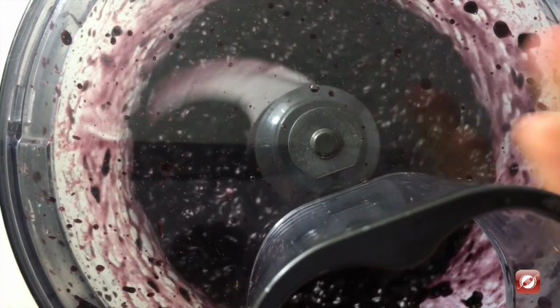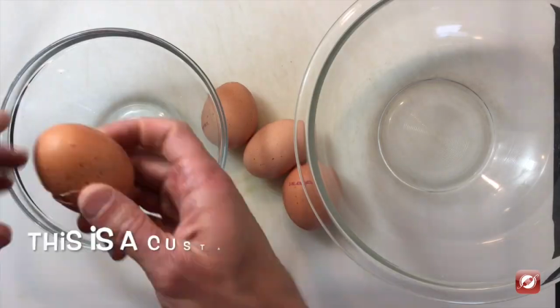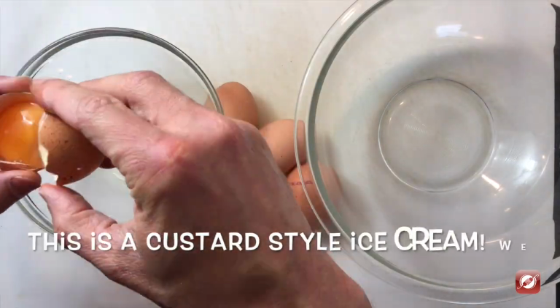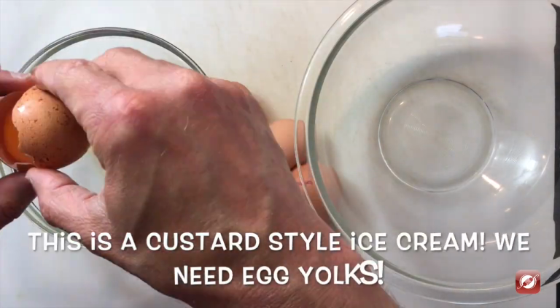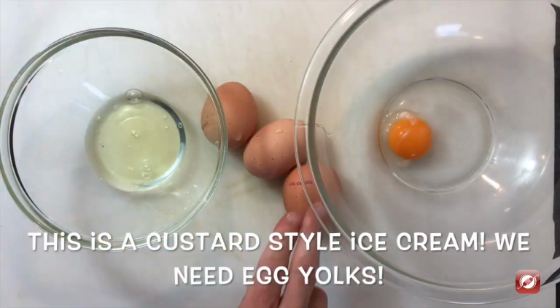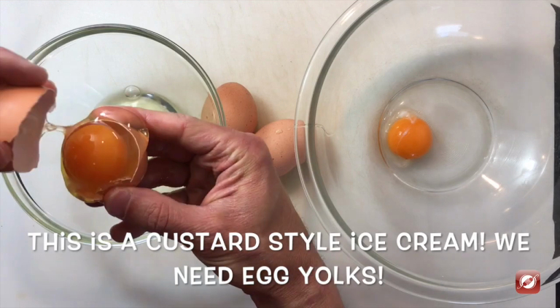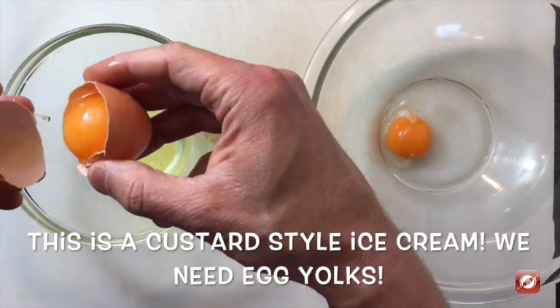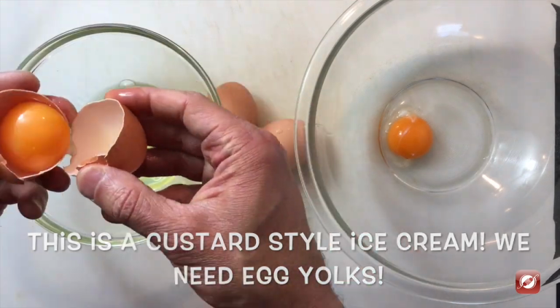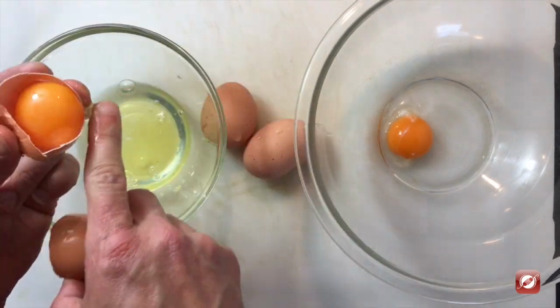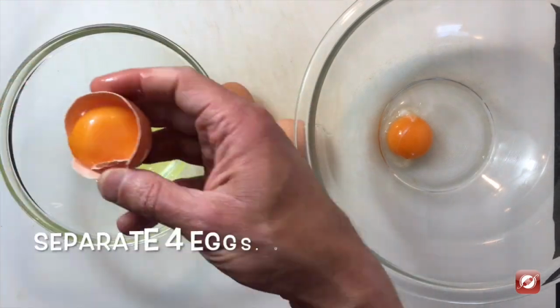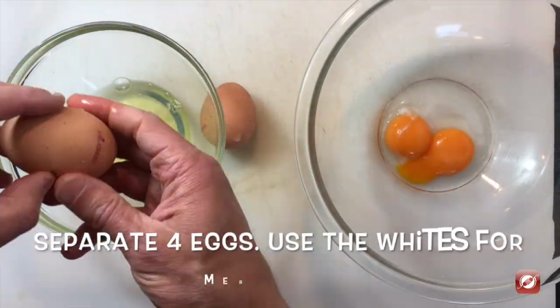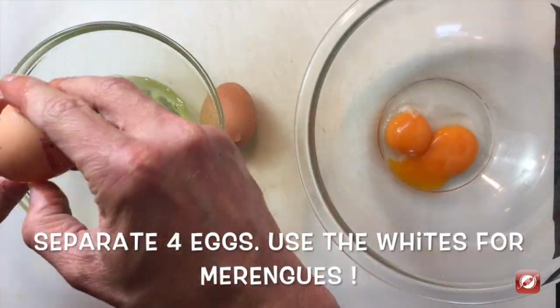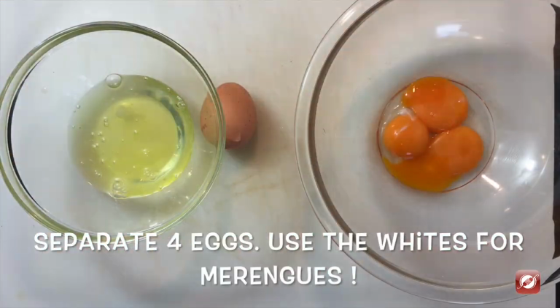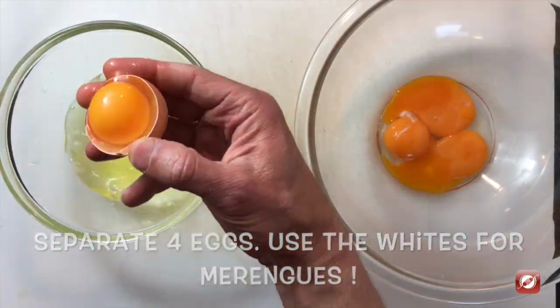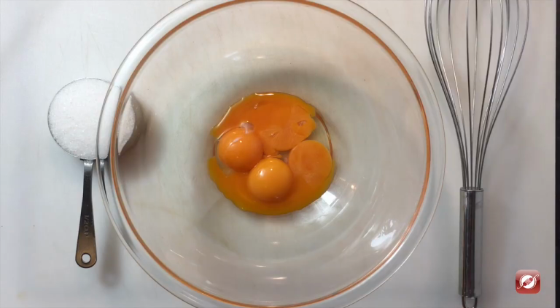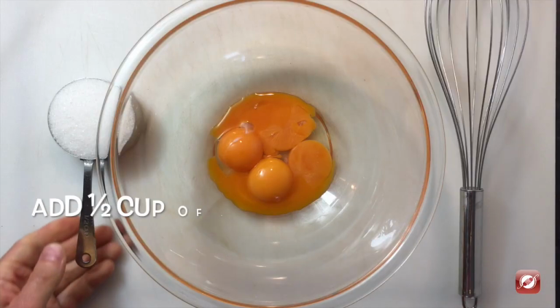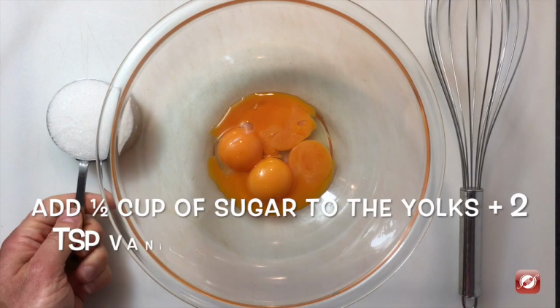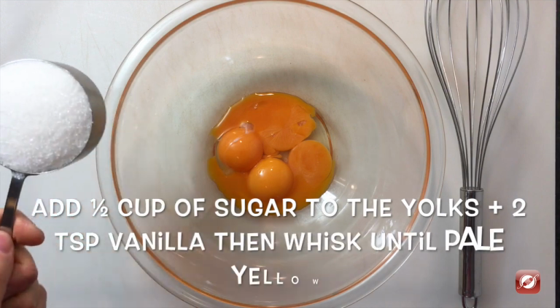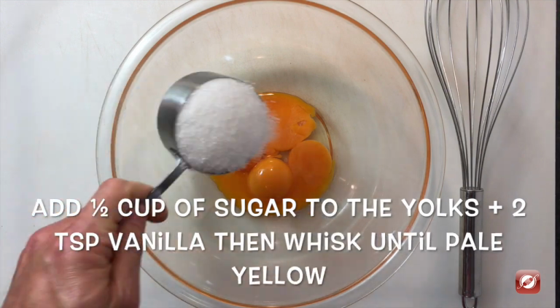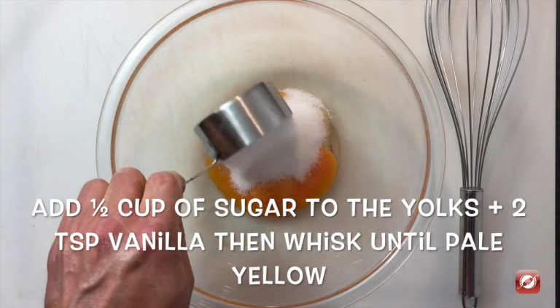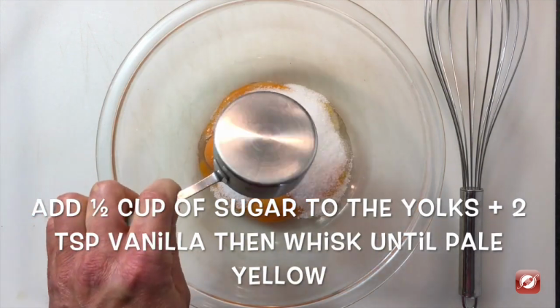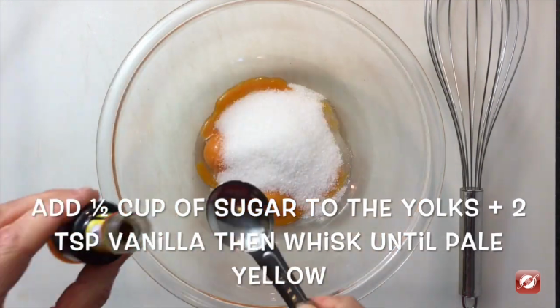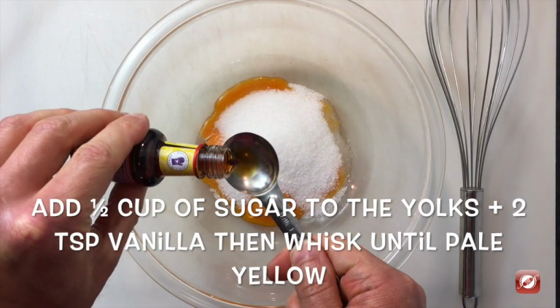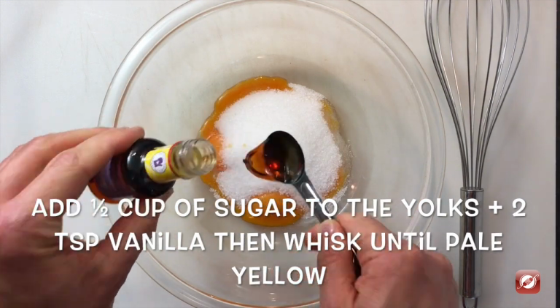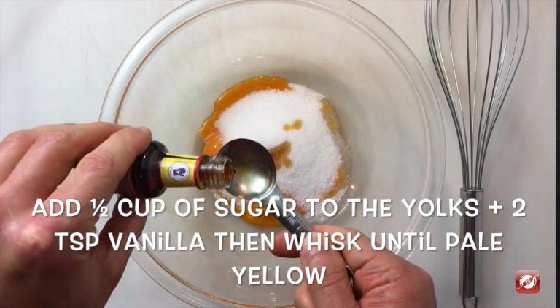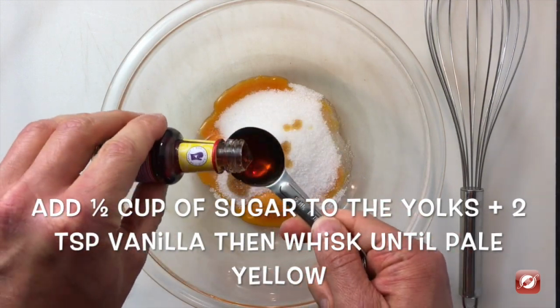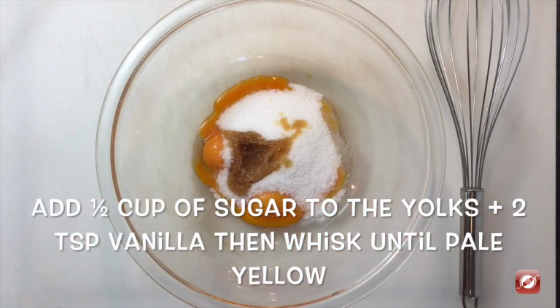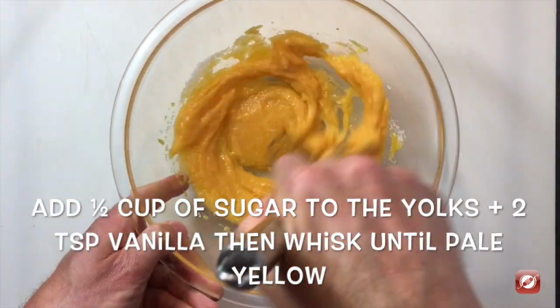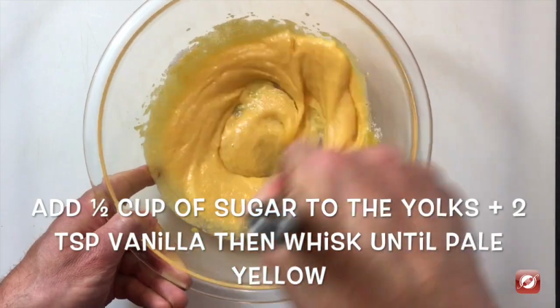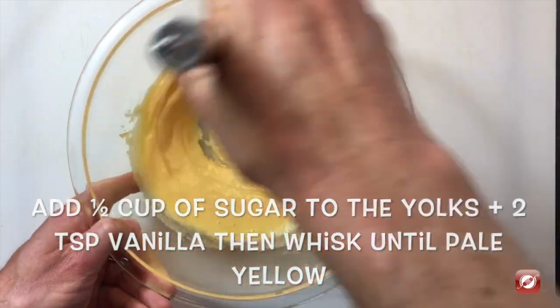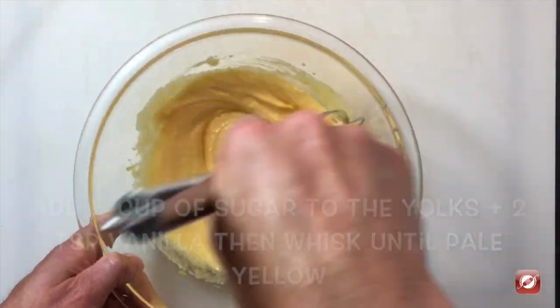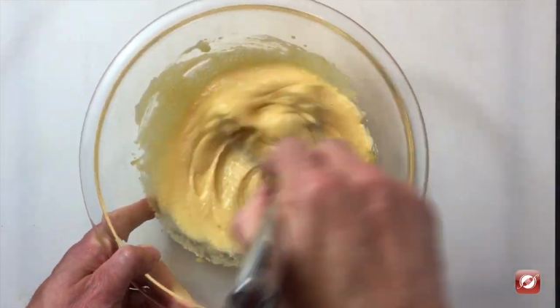I have four eggs. I'm going to separate them — I'll use the yolks to make the ice cream and I'll use the whites for another use. To the egg yolks I'm going to add a half a cup of sugar and two teaspoons of vanilla. I'm going to whisk this until it's pale.